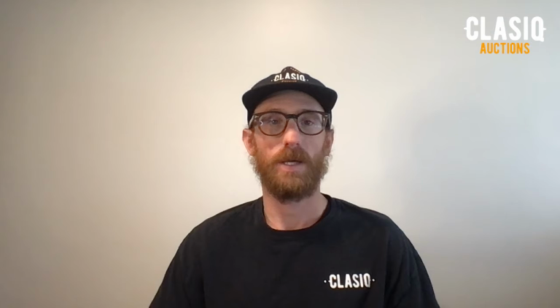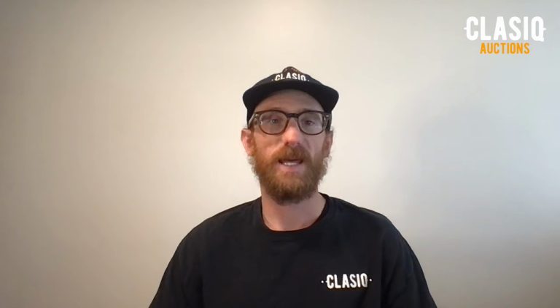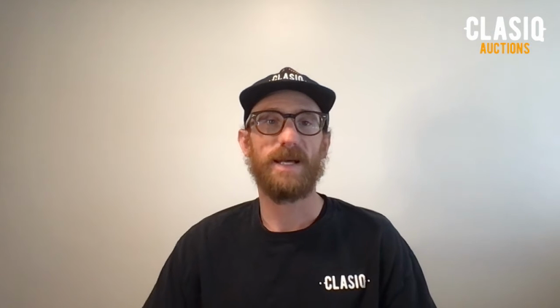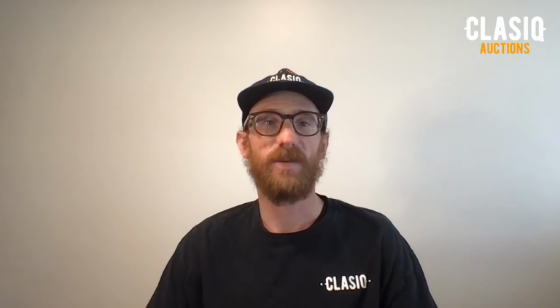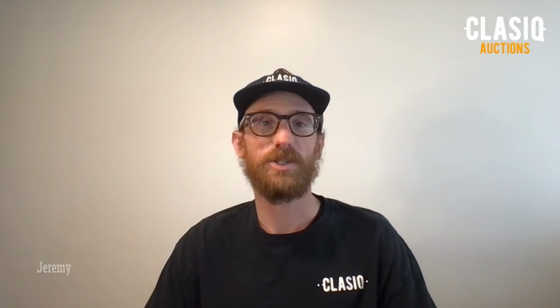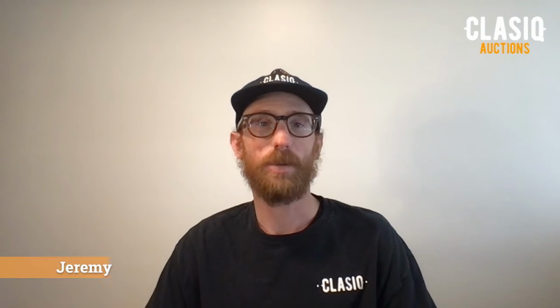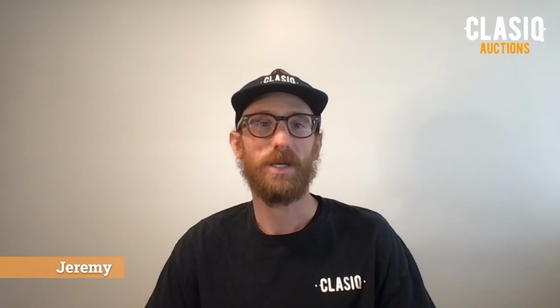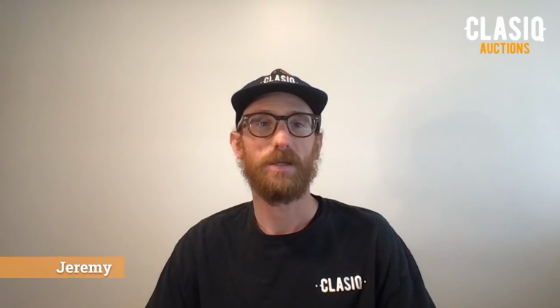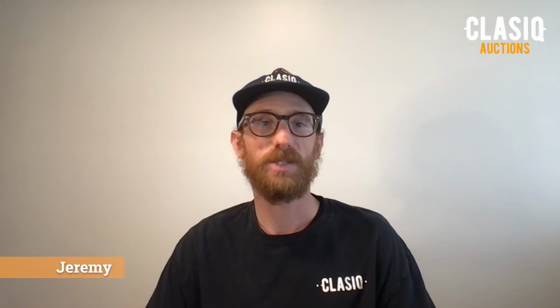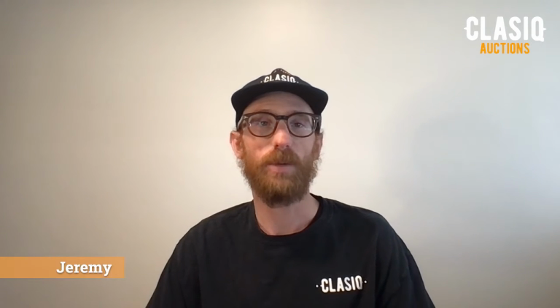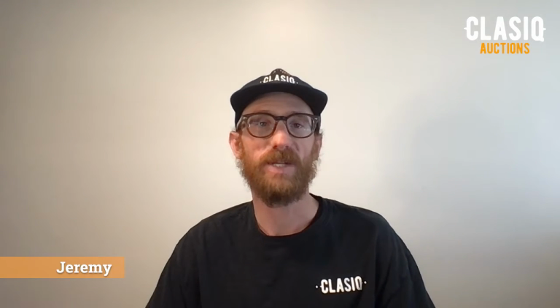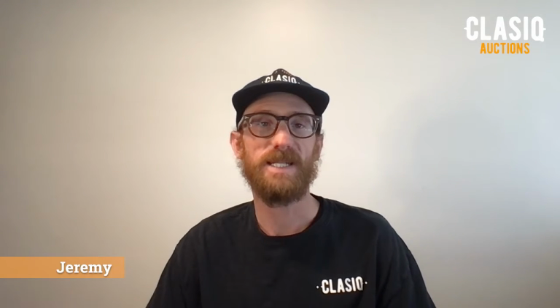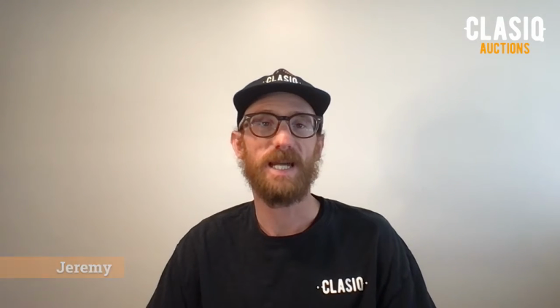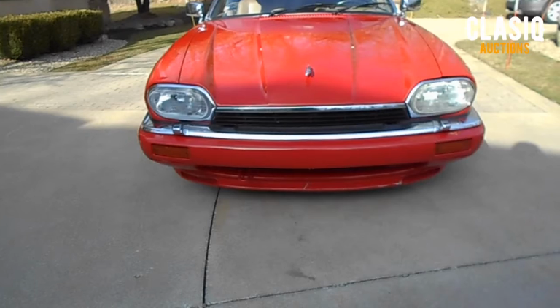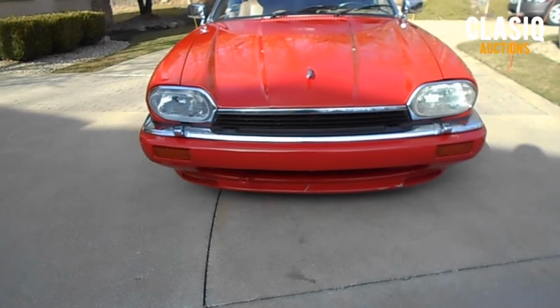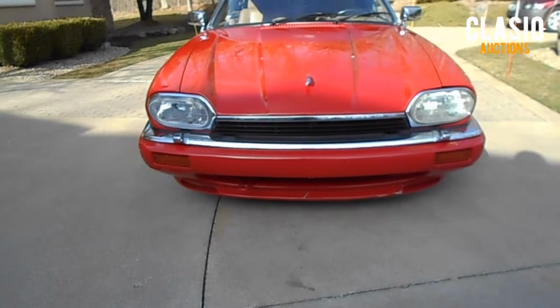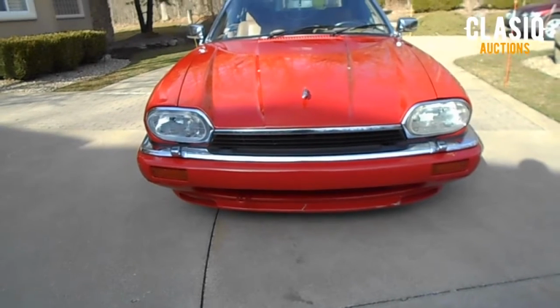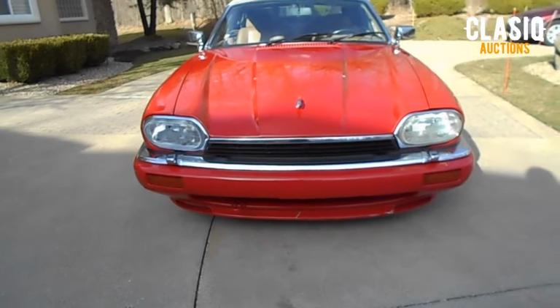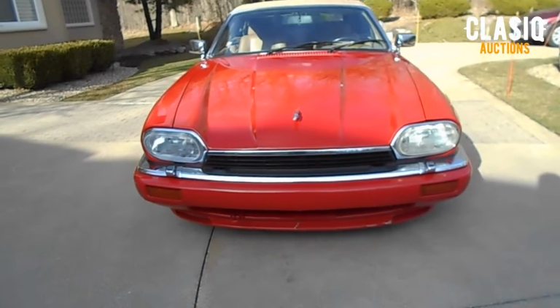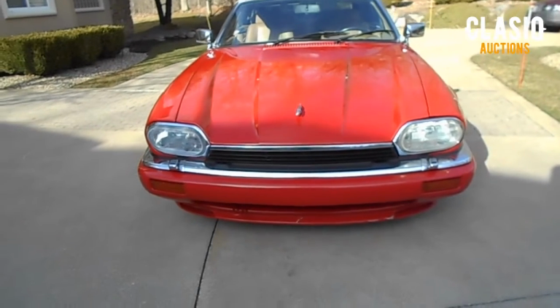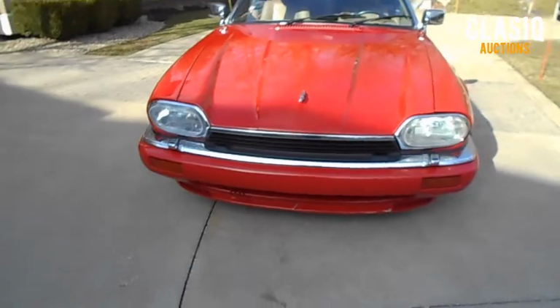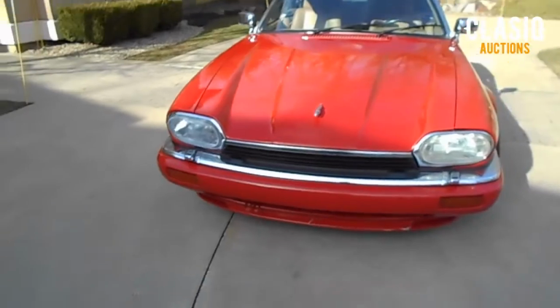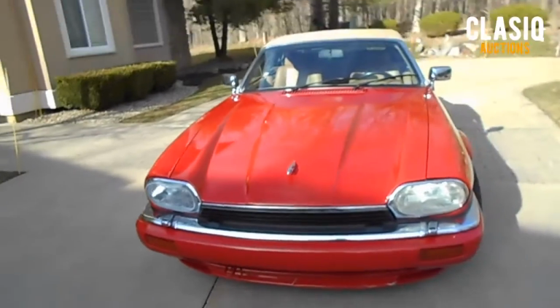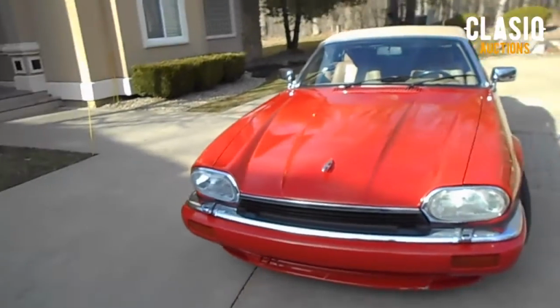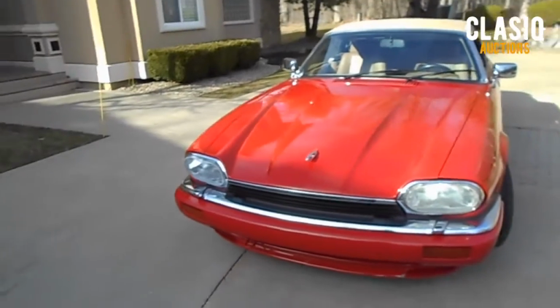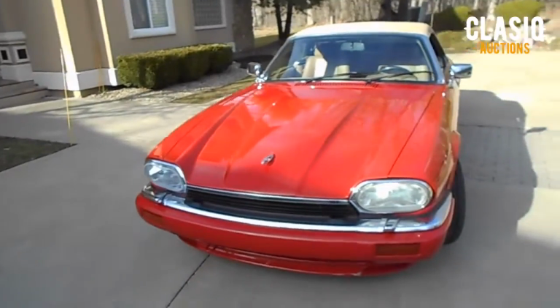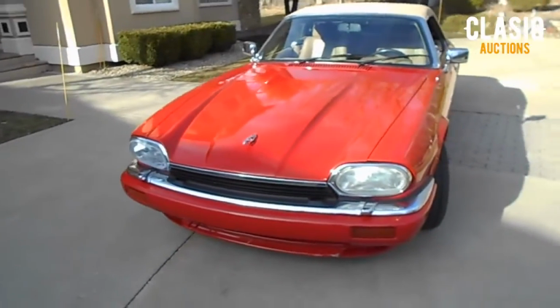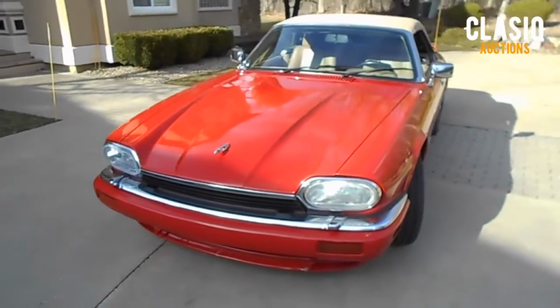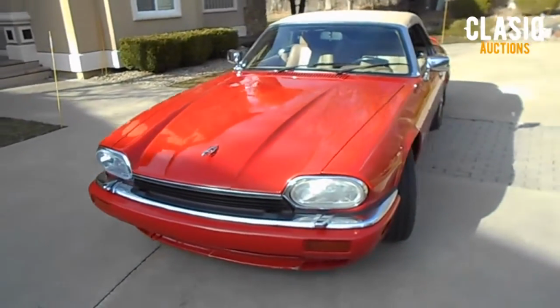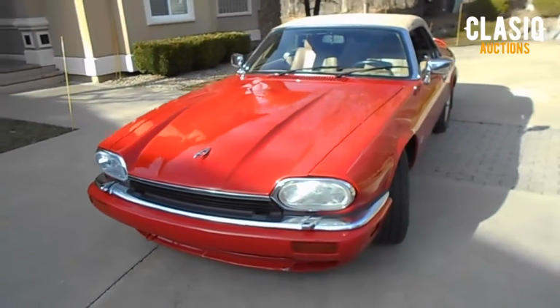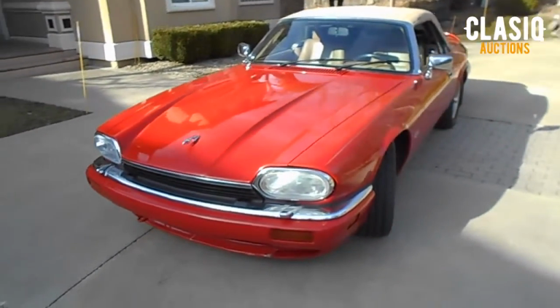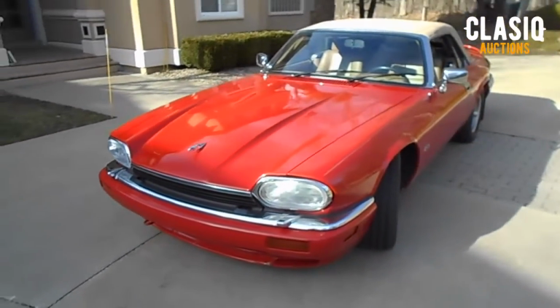Hey Classic Fans, Jeremy here. This week we have a 1994 Jaguar XJS up for auction on the website, located in Medina, Ohio.